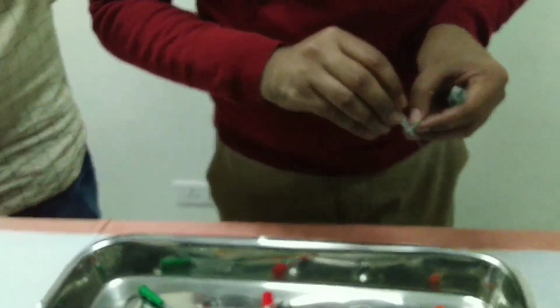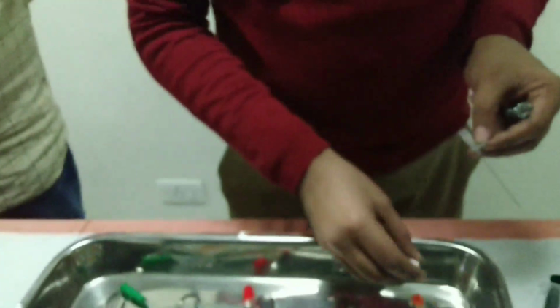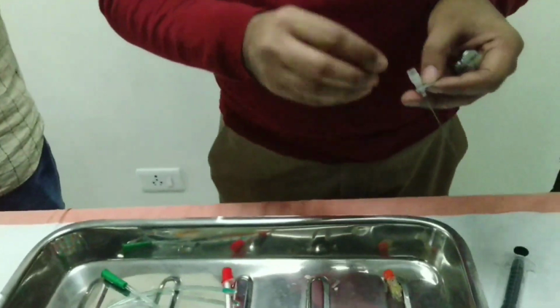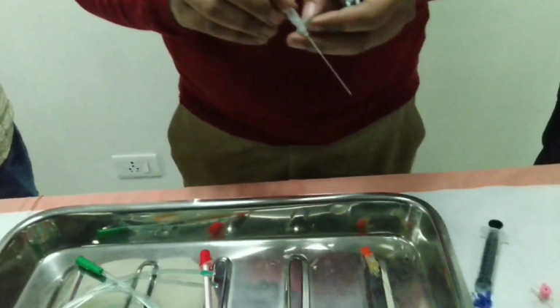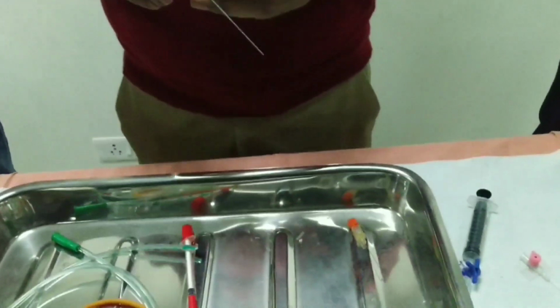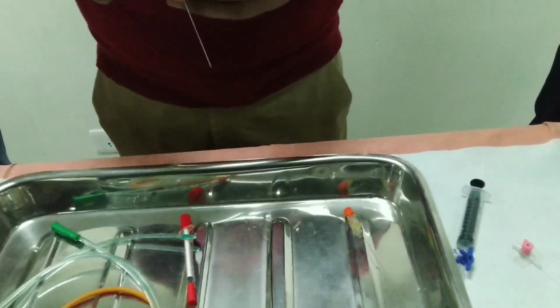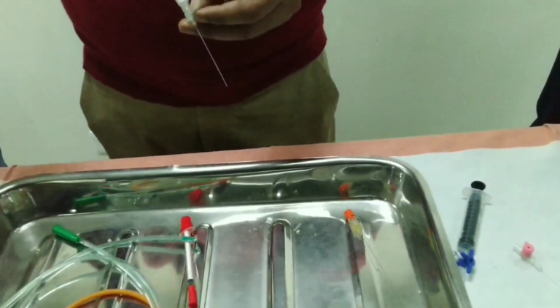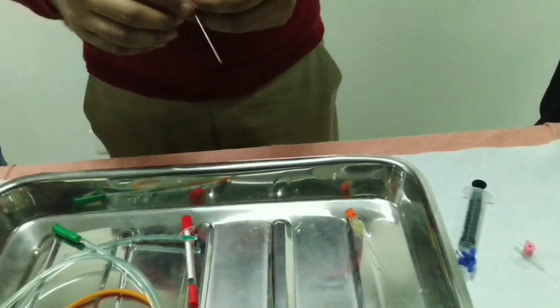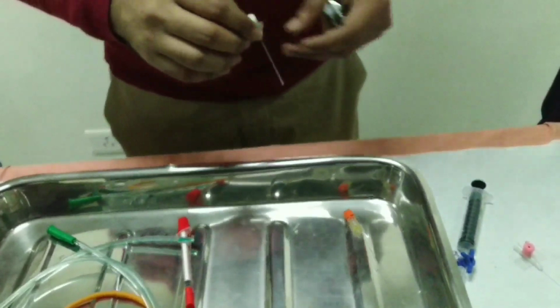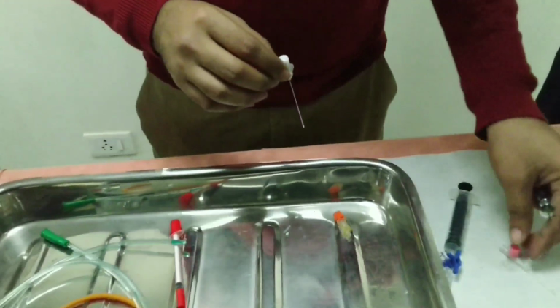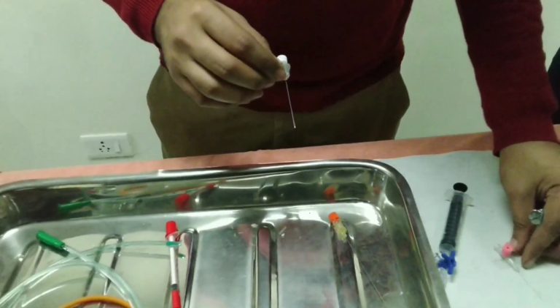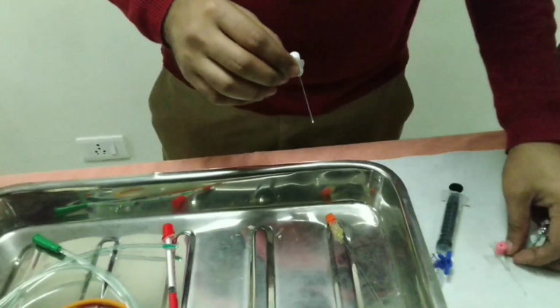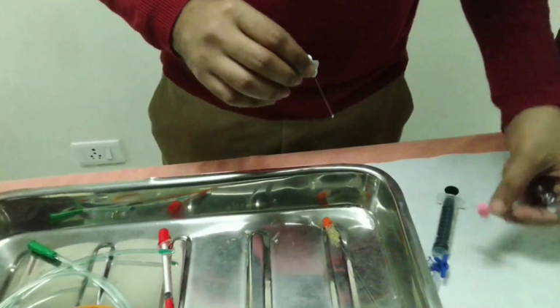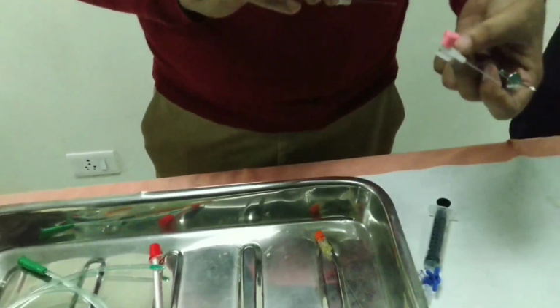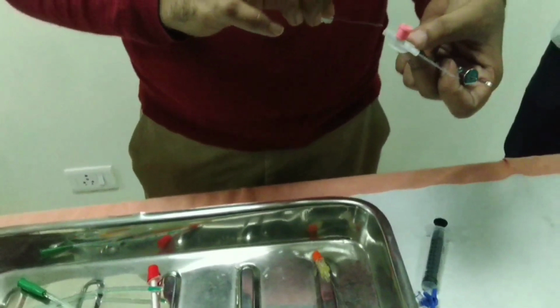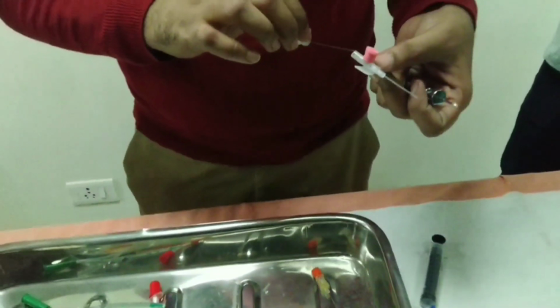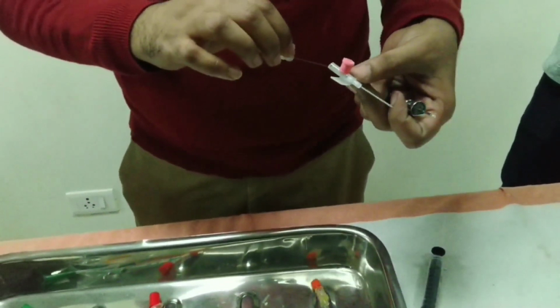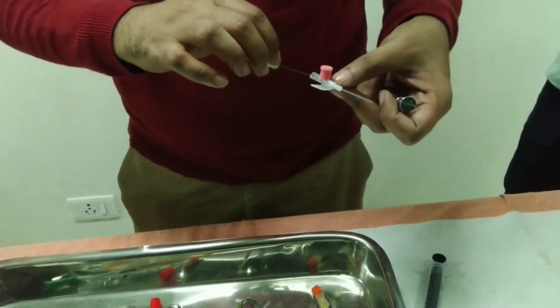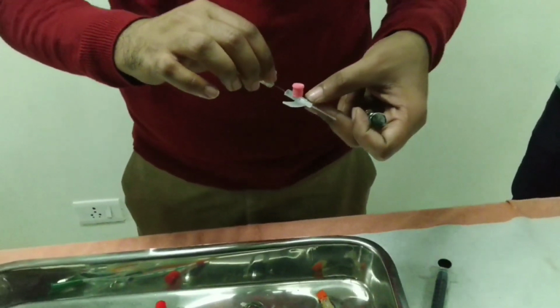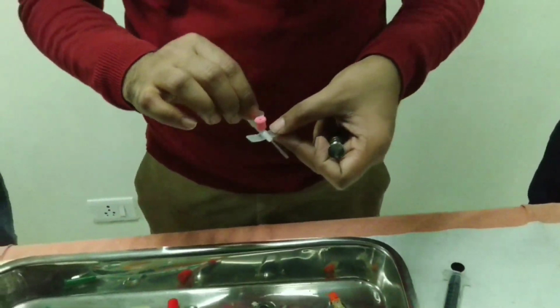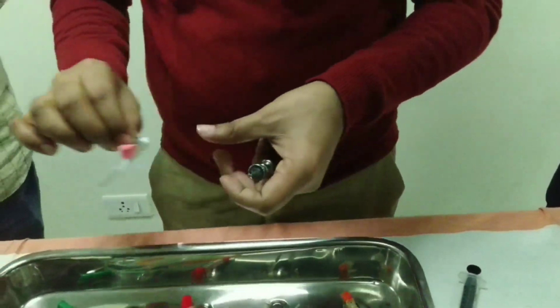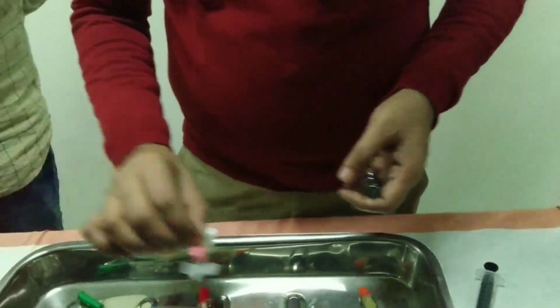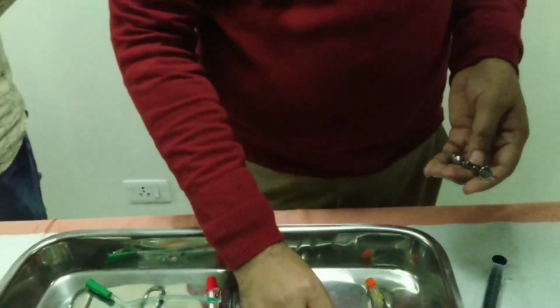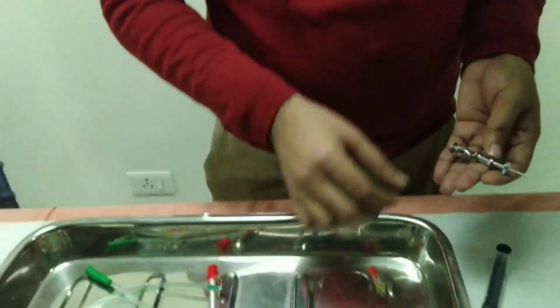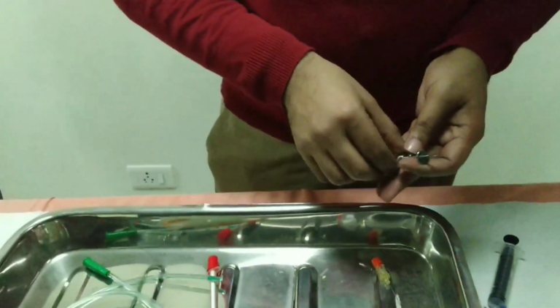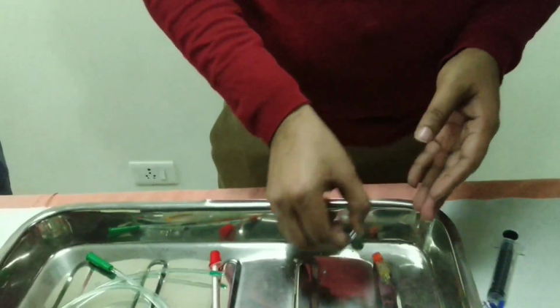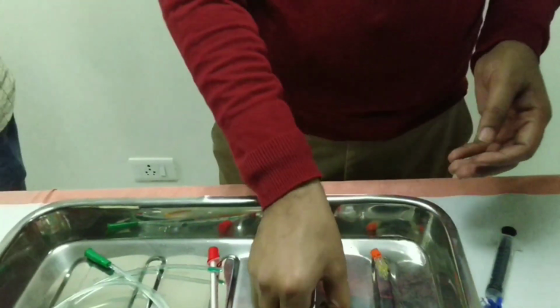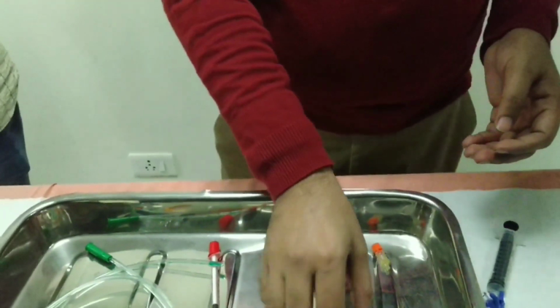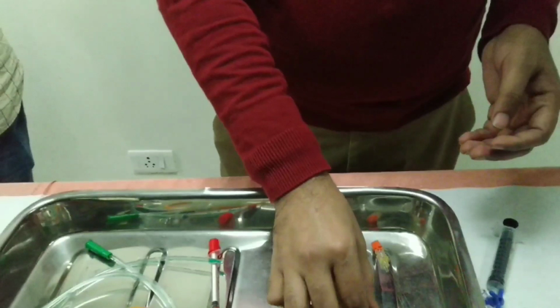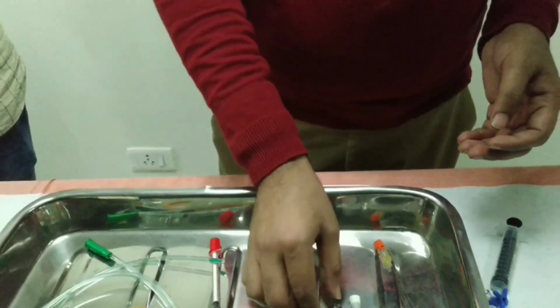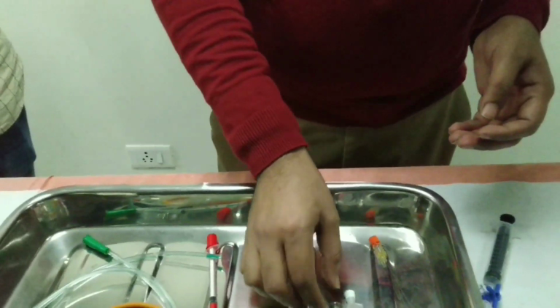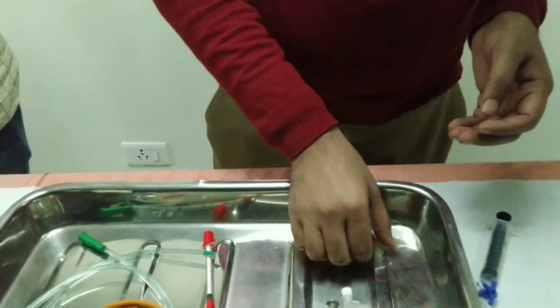If you use the lumbar puncture needle, it is very costly. We use the lumbar puncture needle in this department.